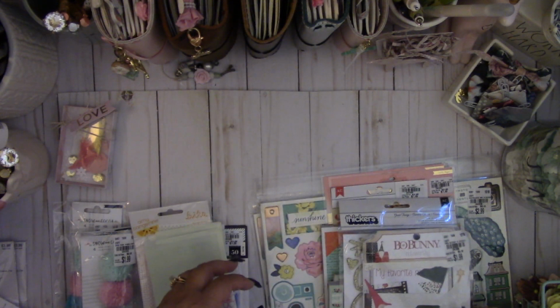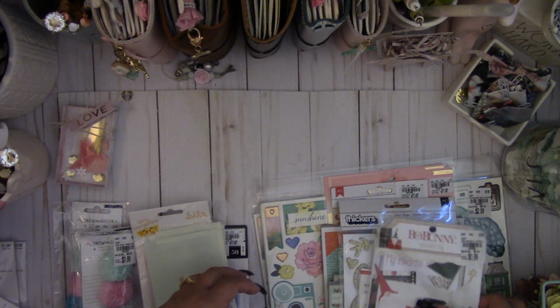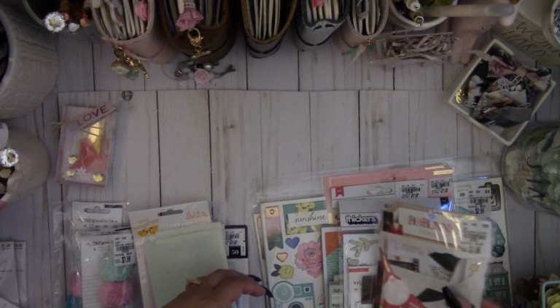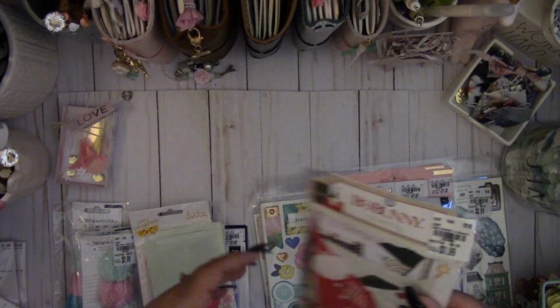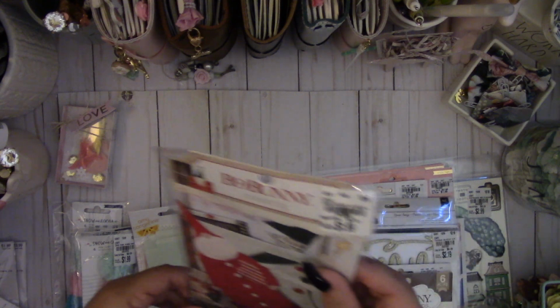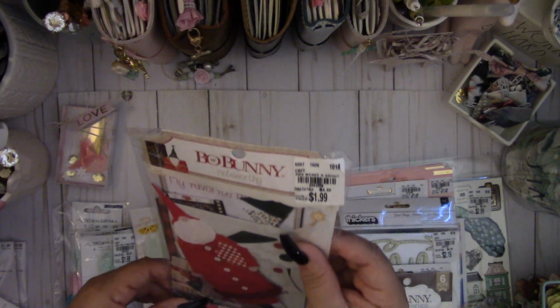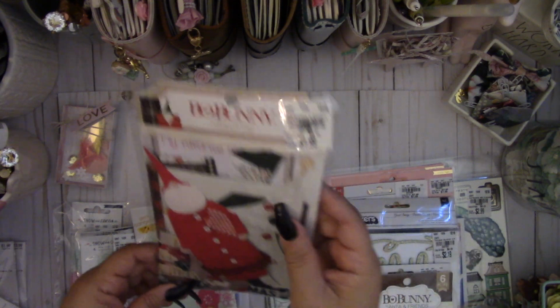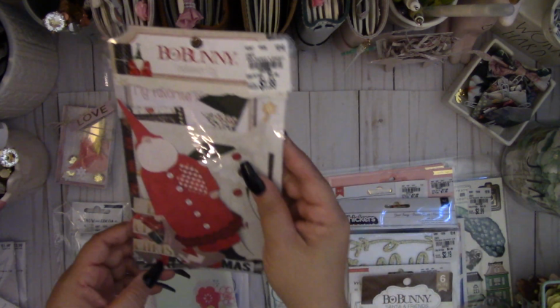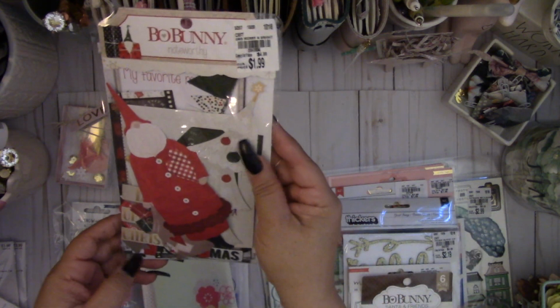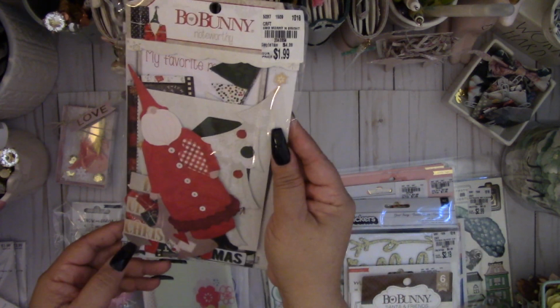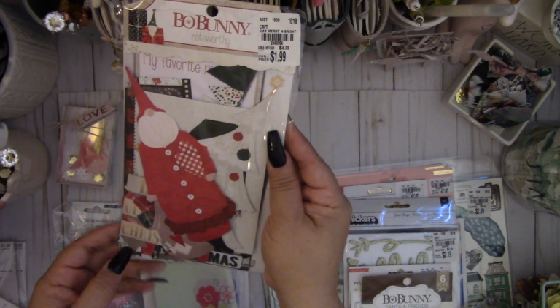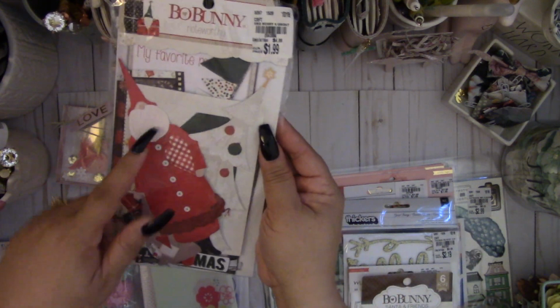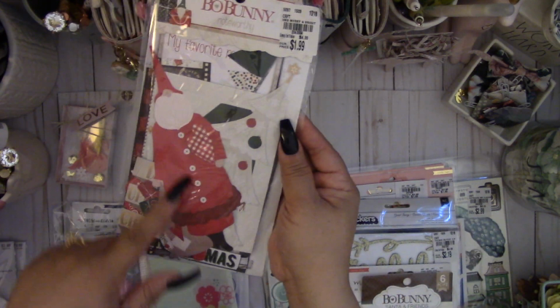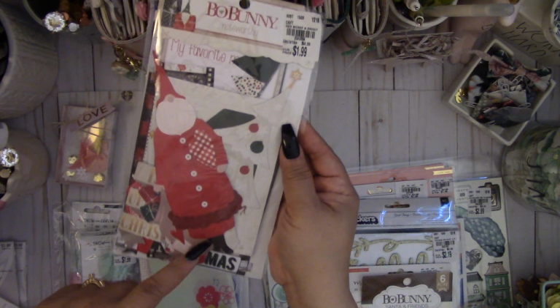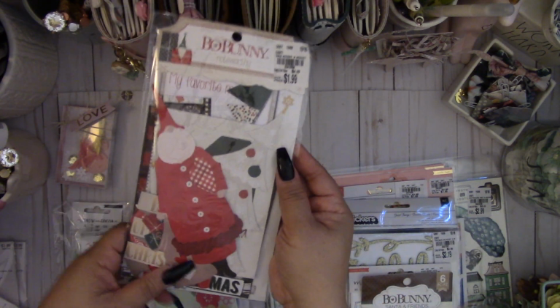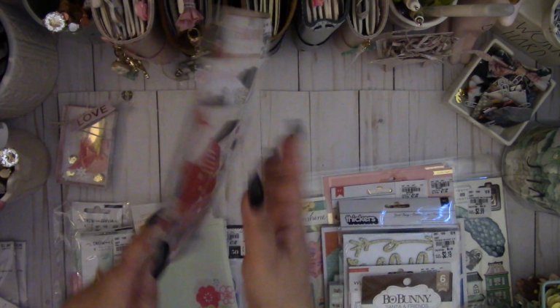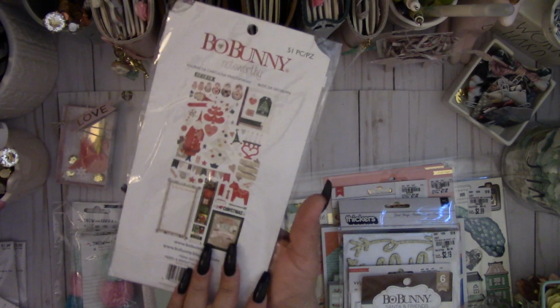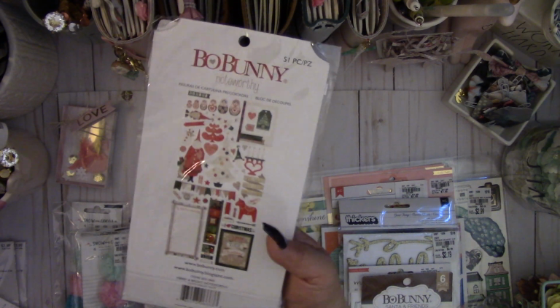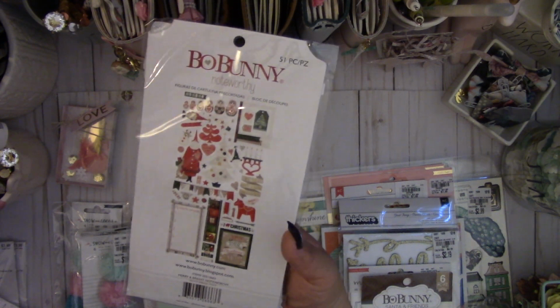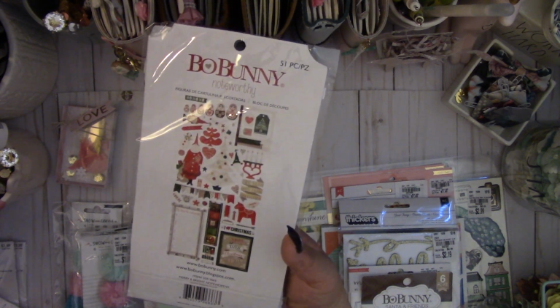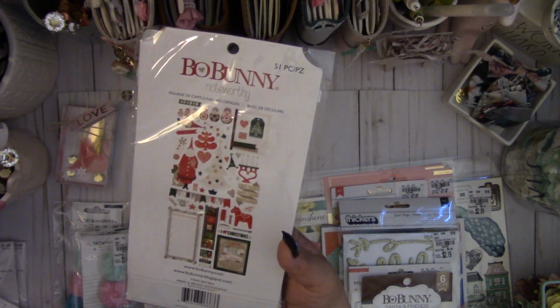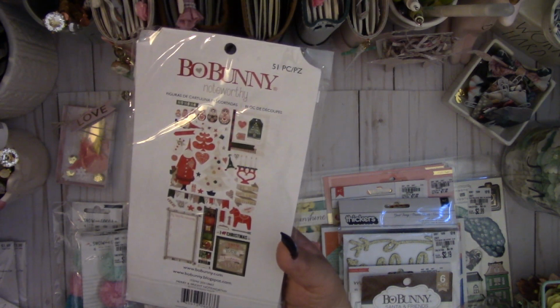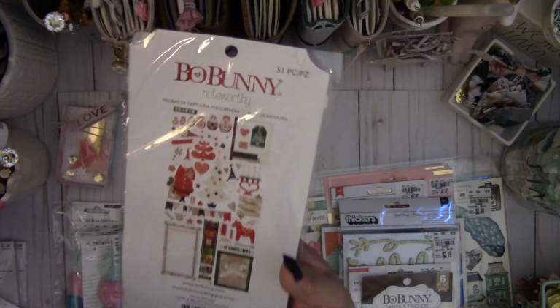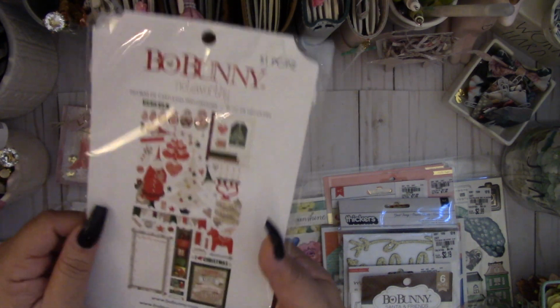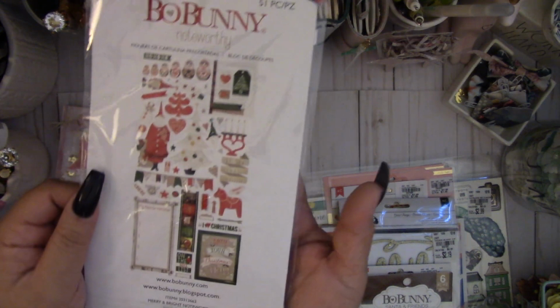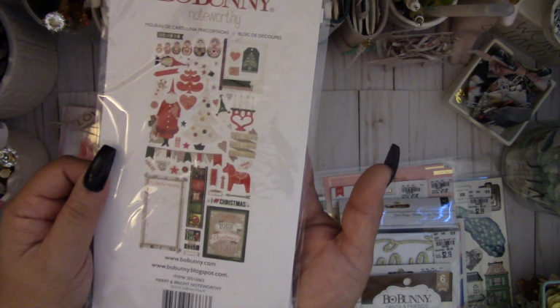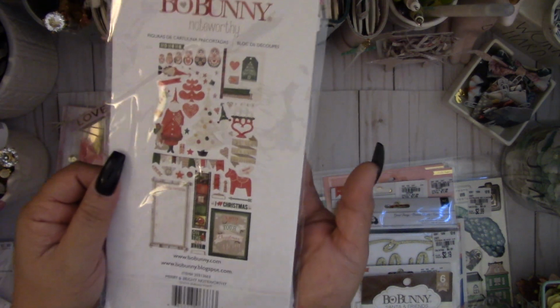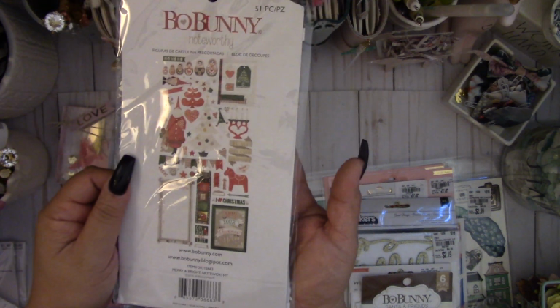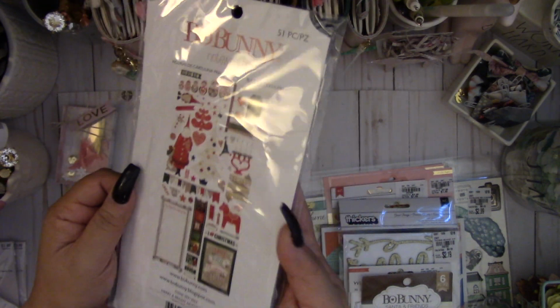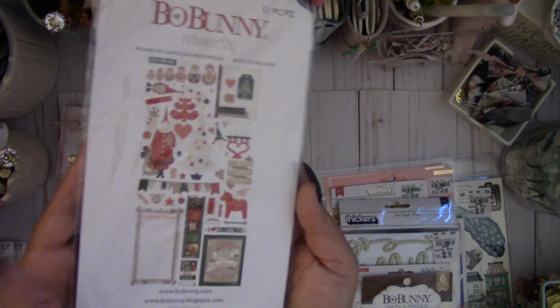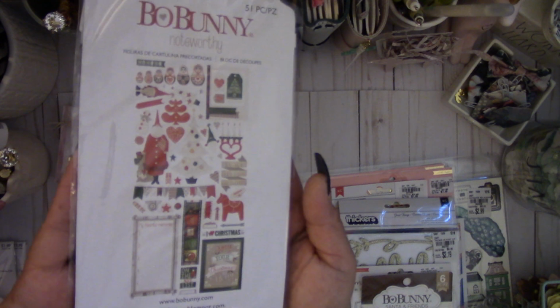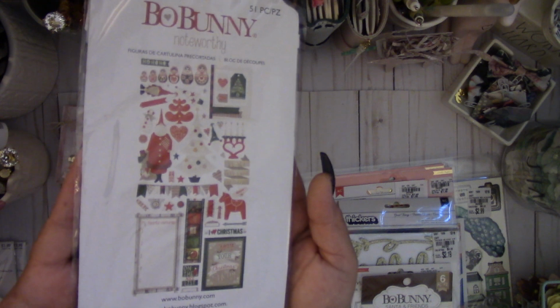They had this Bow Bunny Merry and Bright Noteworthy — I really love the Santa. I wish they had more of these; I only found one, but I was happy to find at least one because these die cuts are so cute.